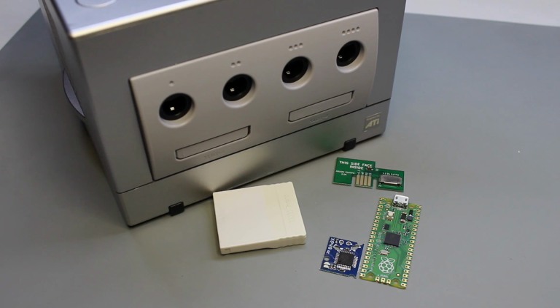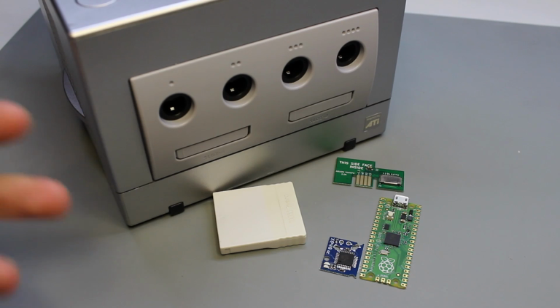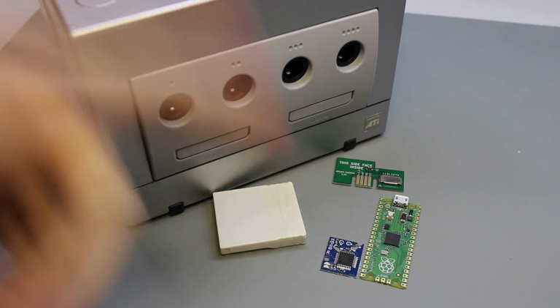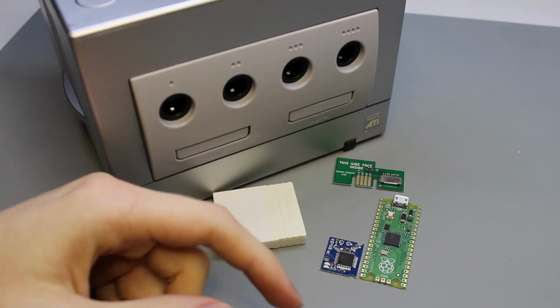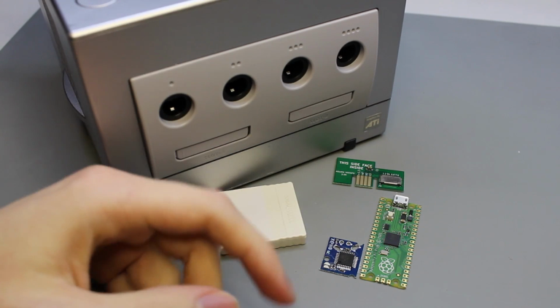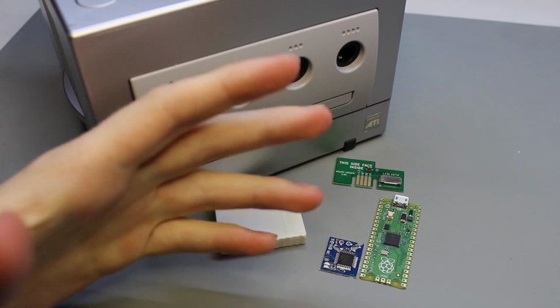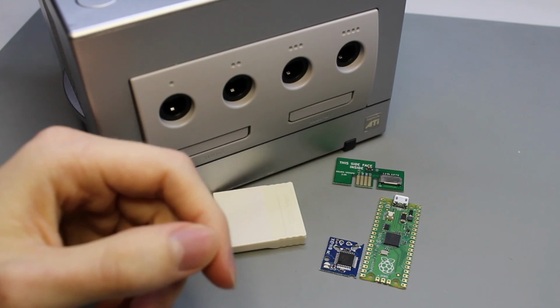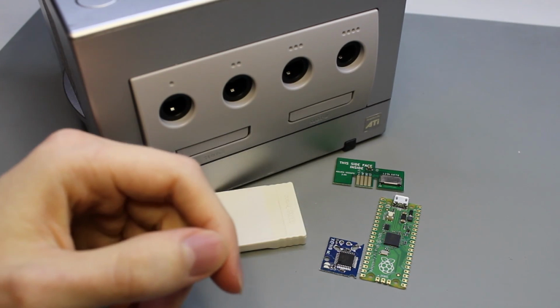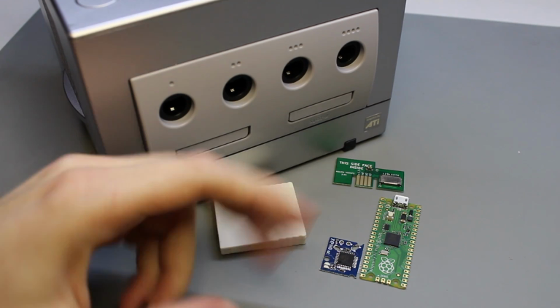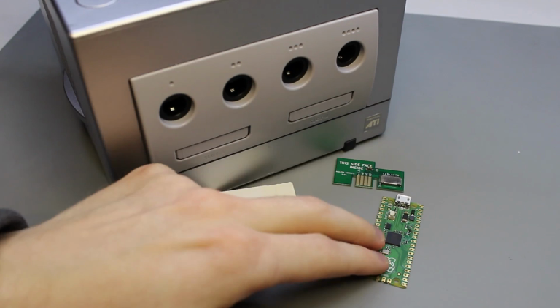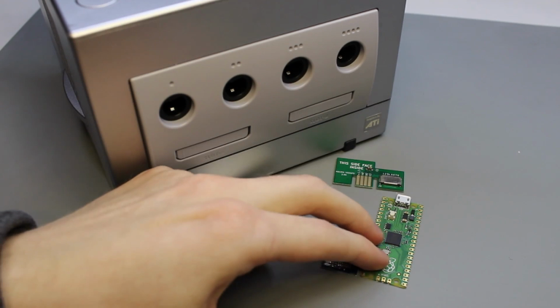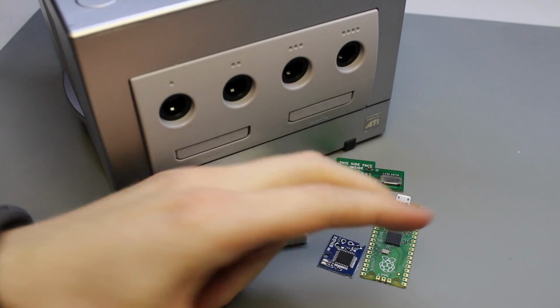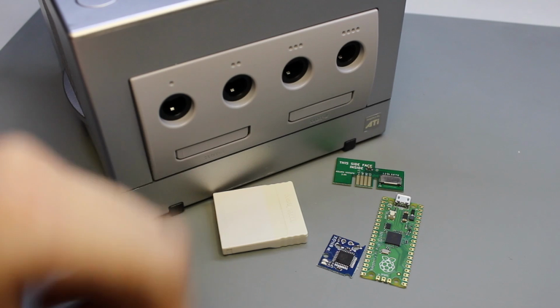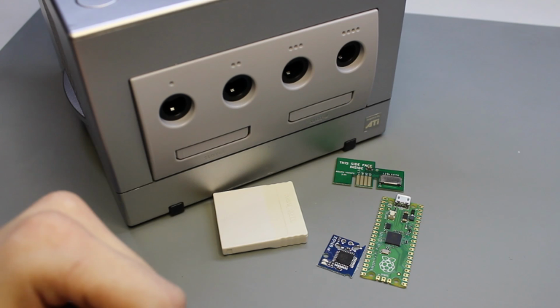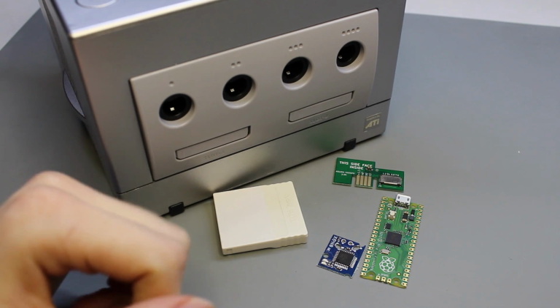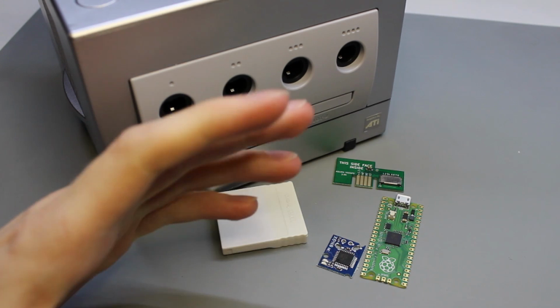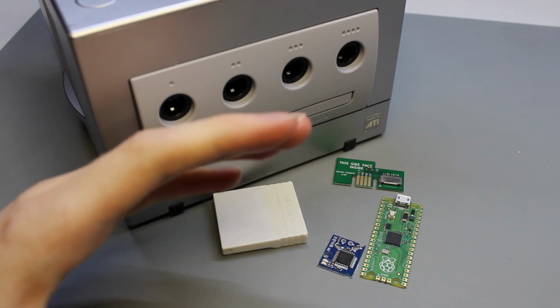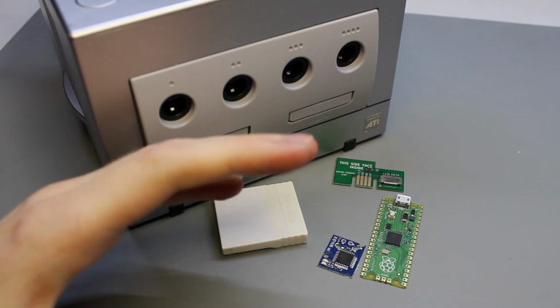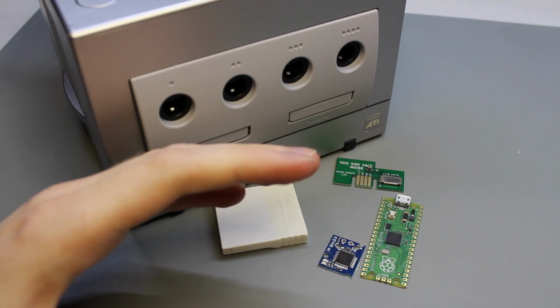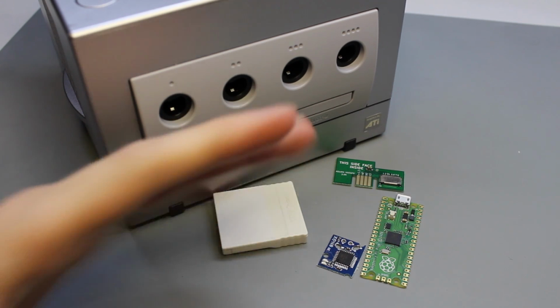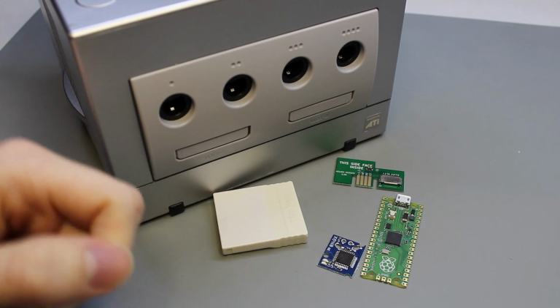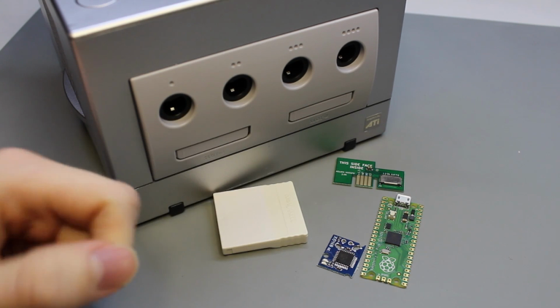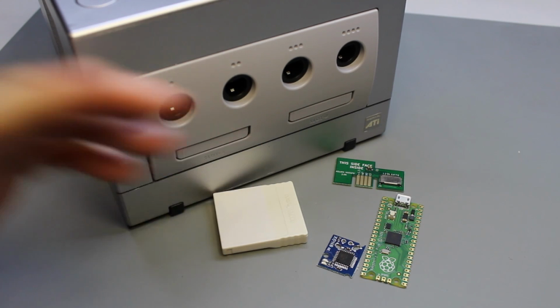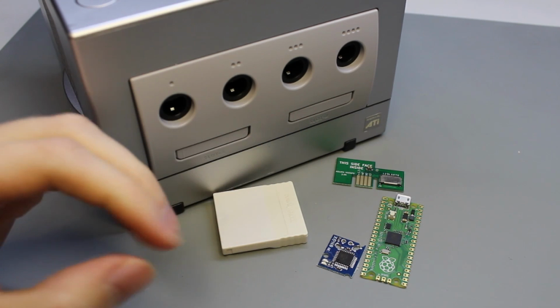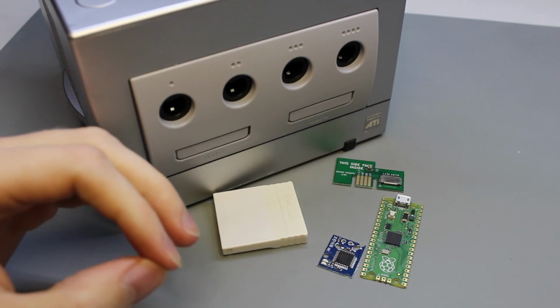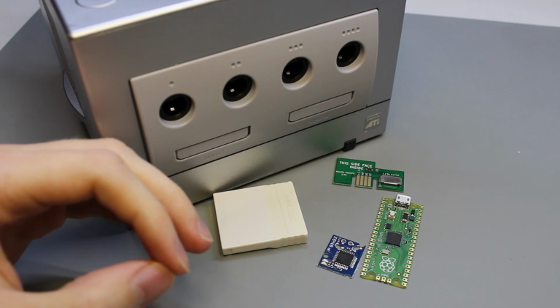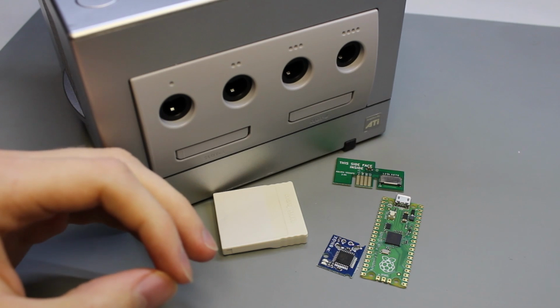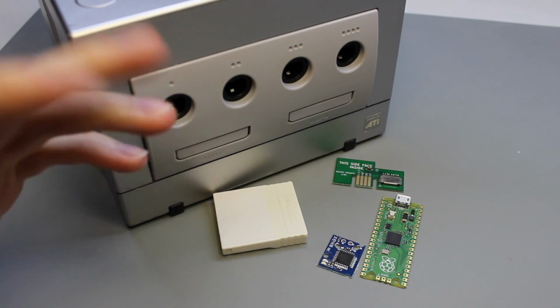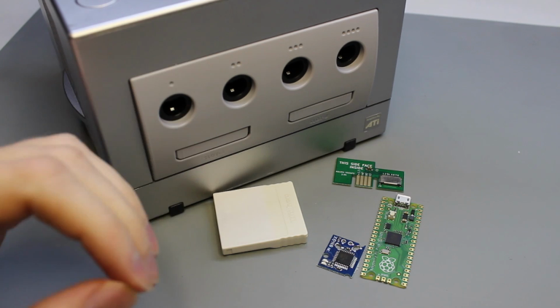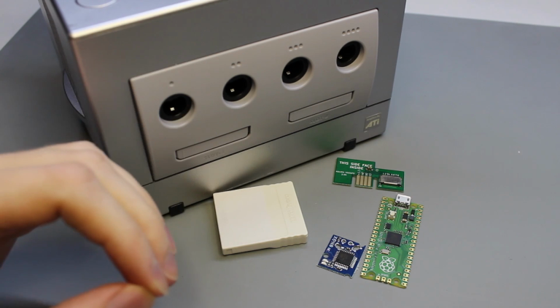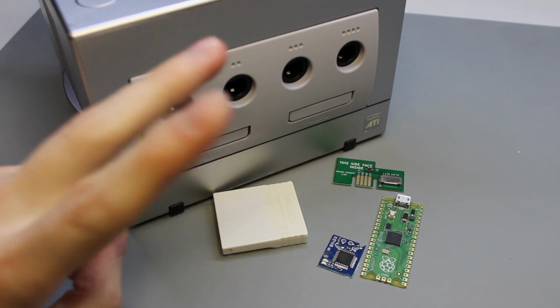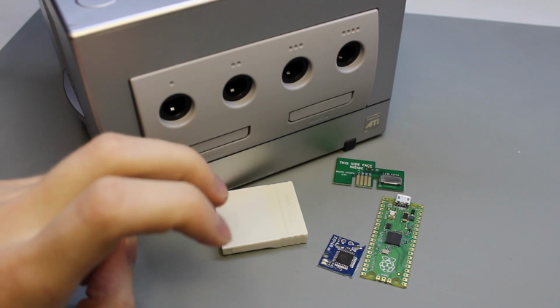Welcome. Today we're going to be going through installing a relatively new GameCube mod chip called PicoBoot. It harkens back to the Cube and Viper GC era mod chips, if you even remember those, which injected custom software into the Initial Program Loader, or IPL.